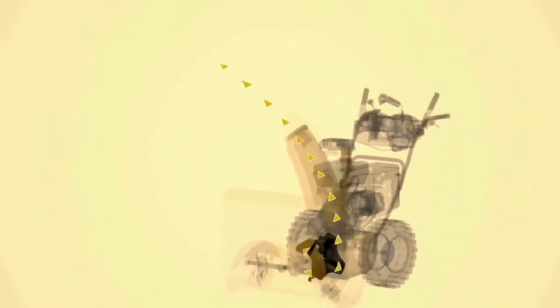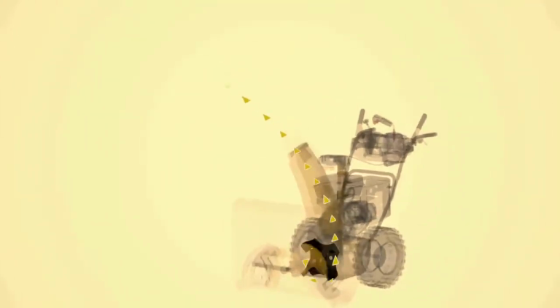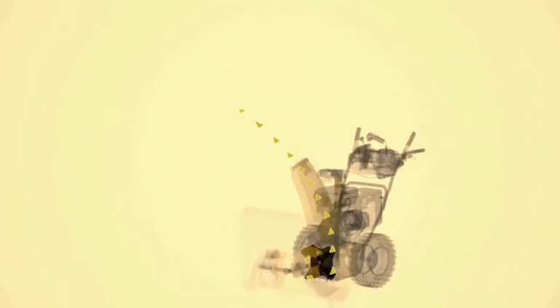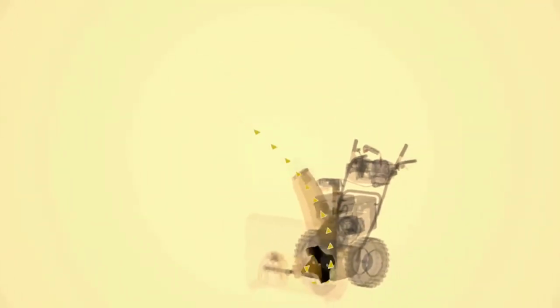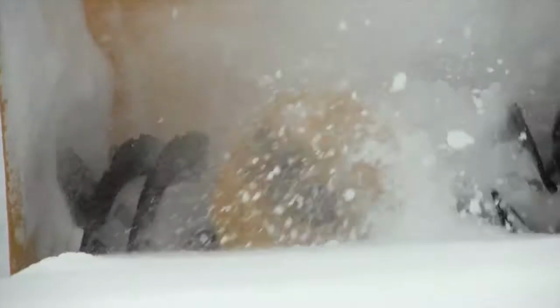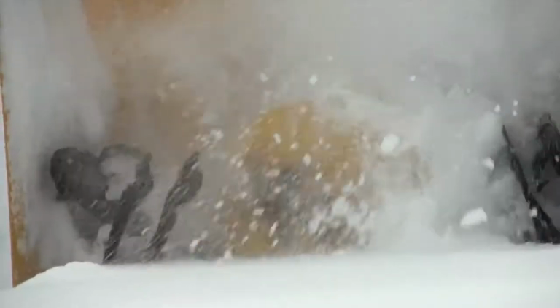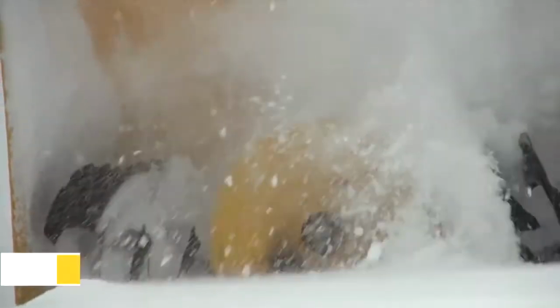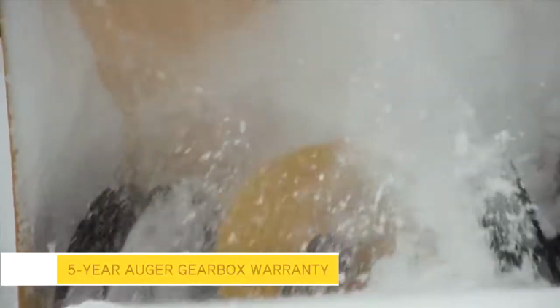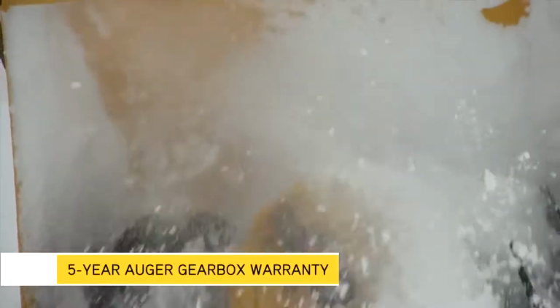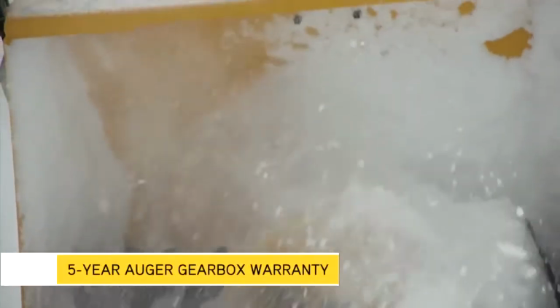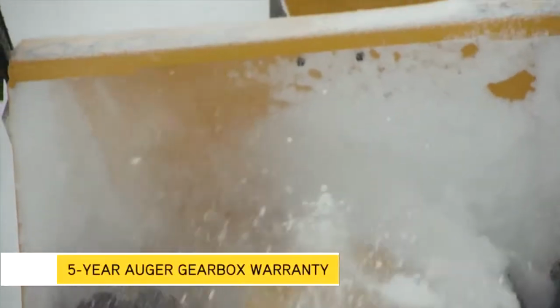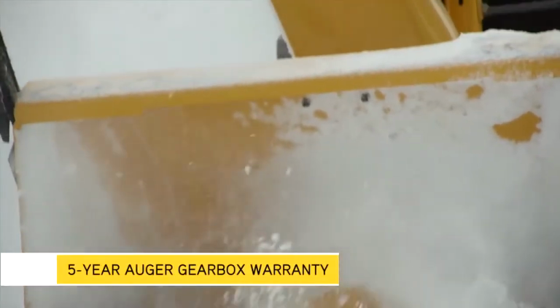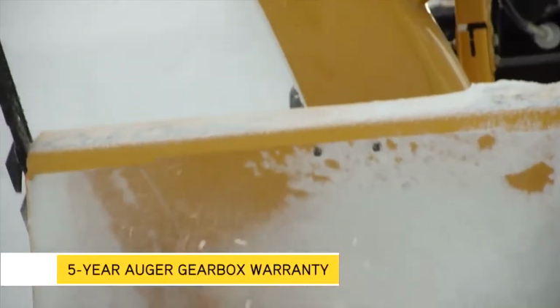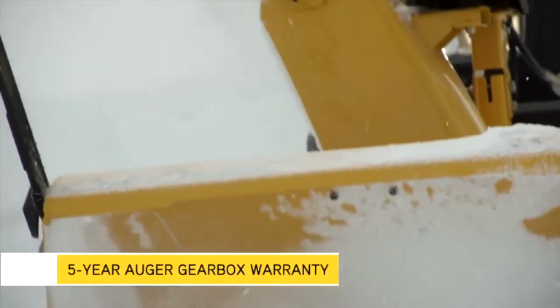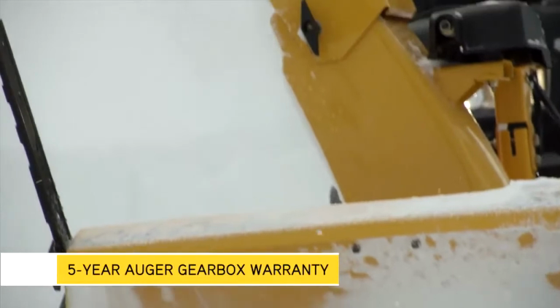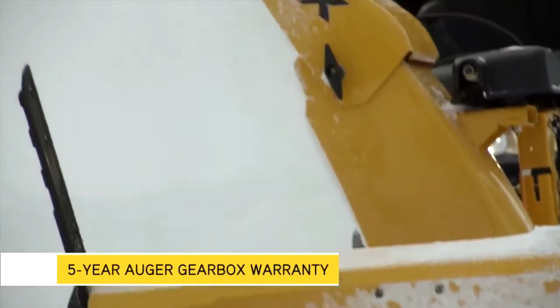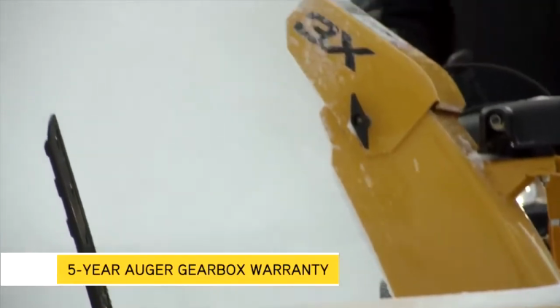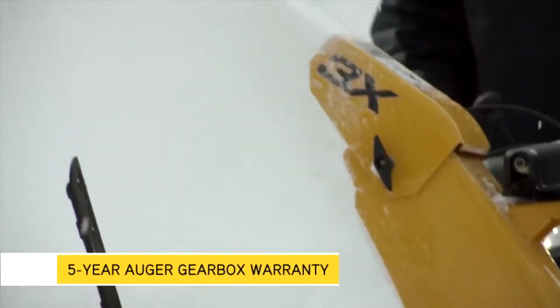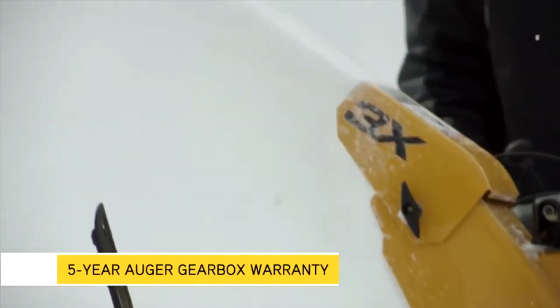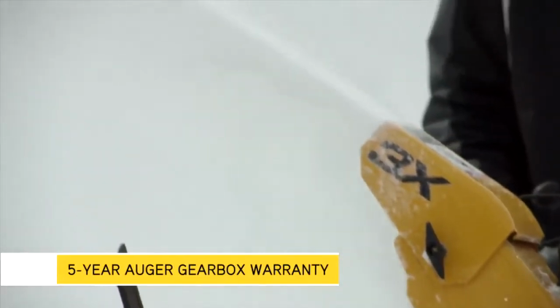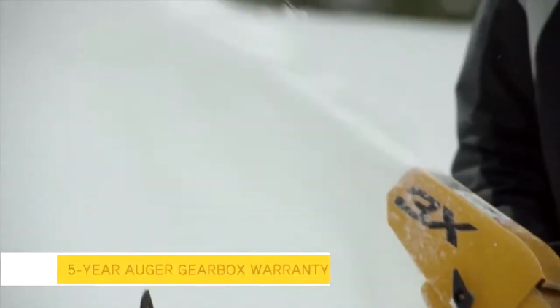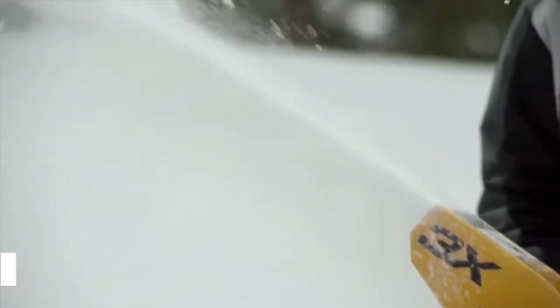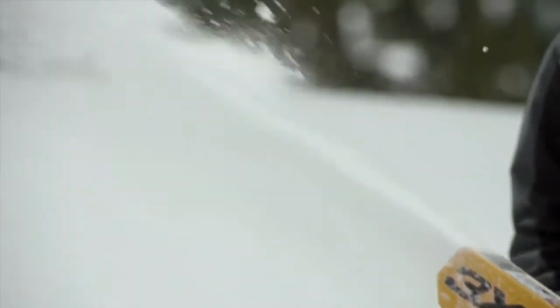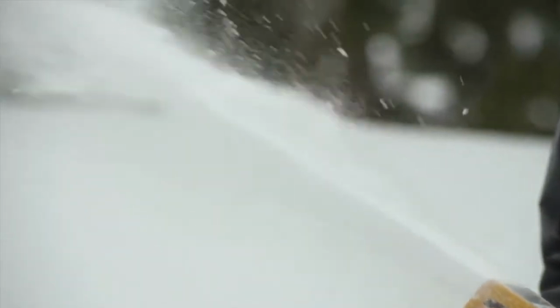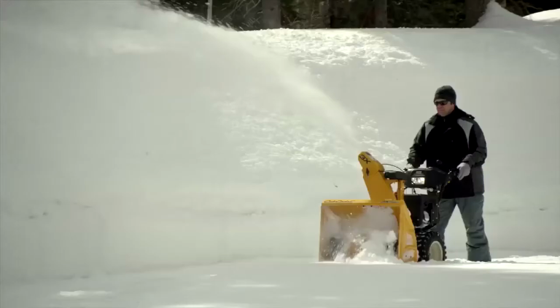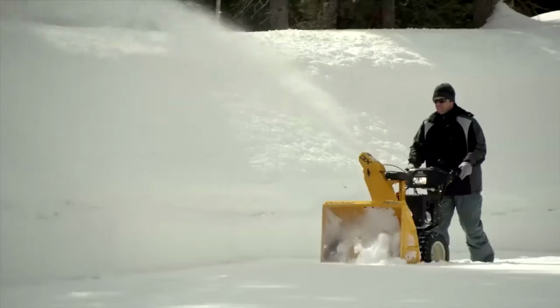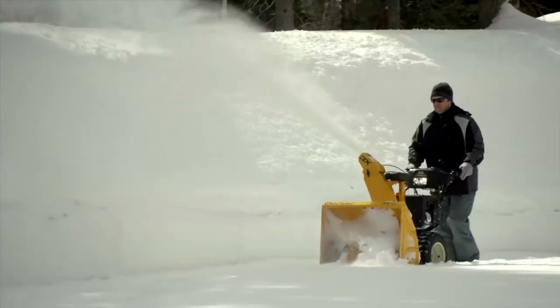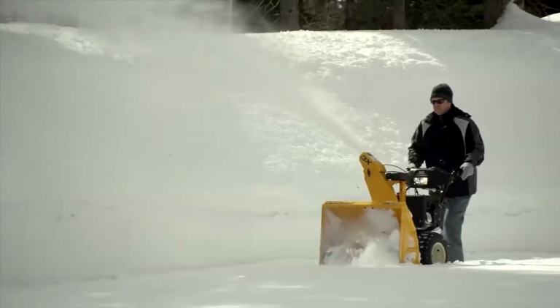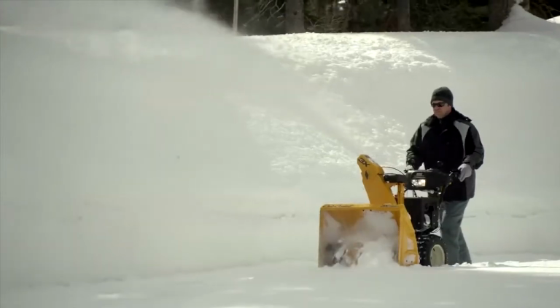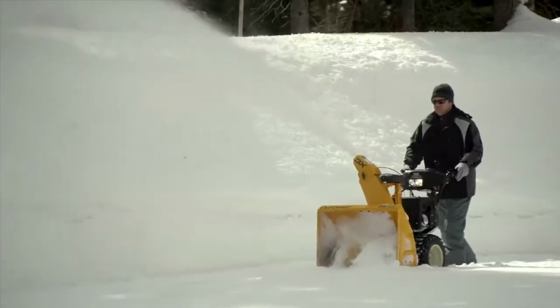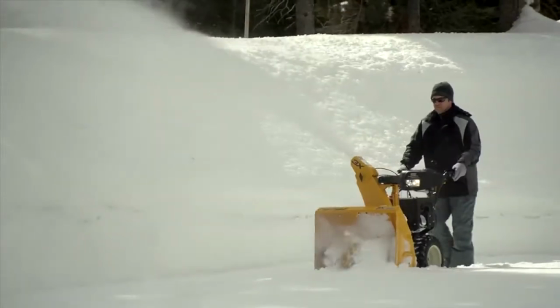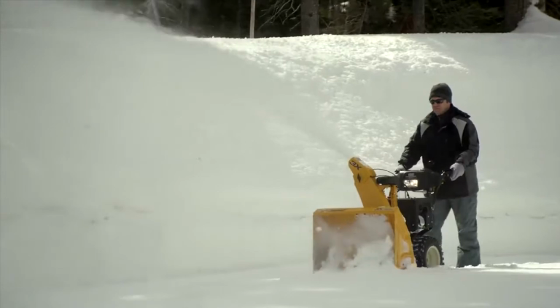With features like a maintenance-free auger gearbox backed by a limited 5-year warranty, the 3X 3-Stage Snowthrower is built for extreme conditions.